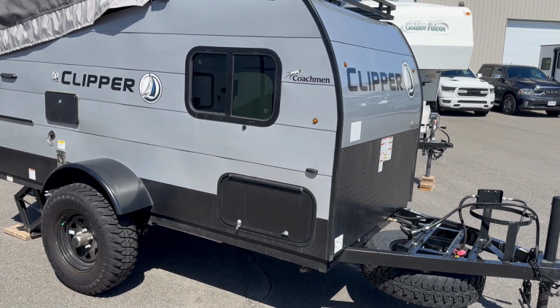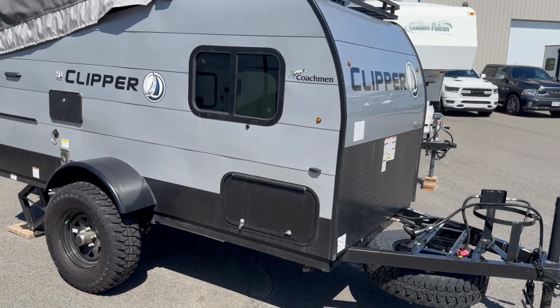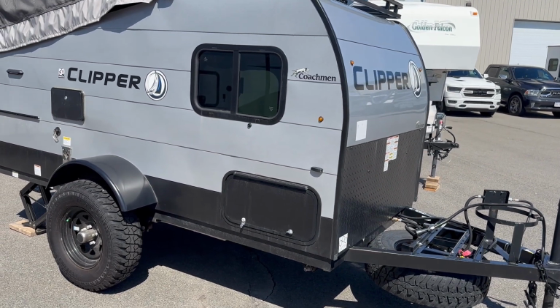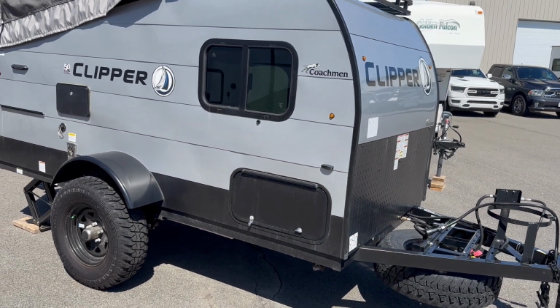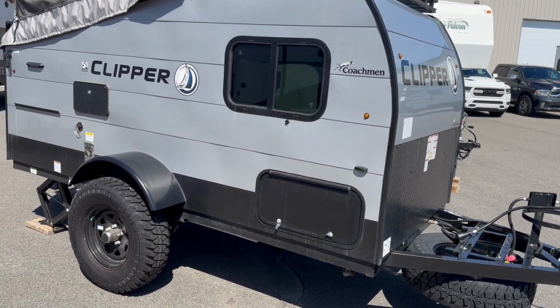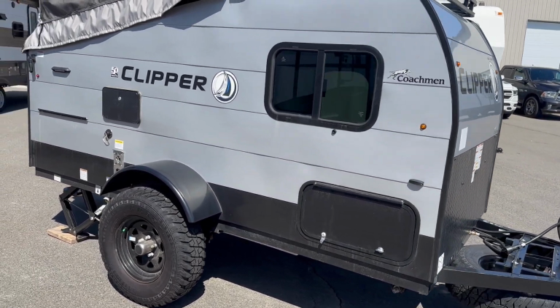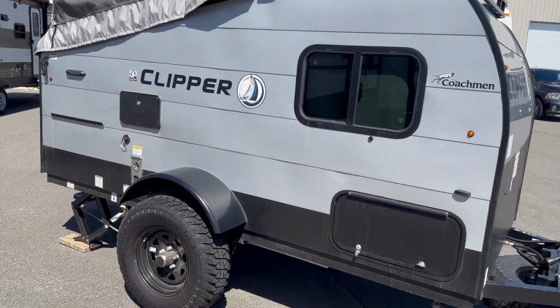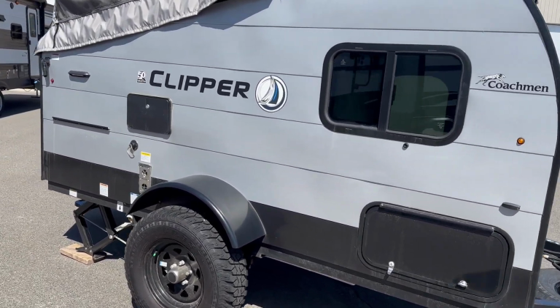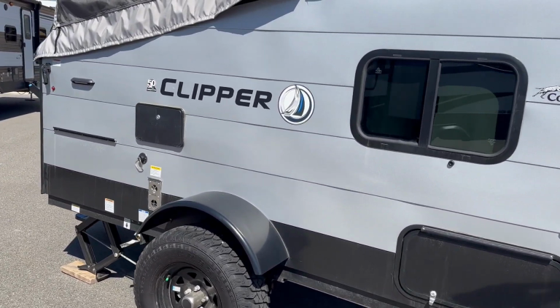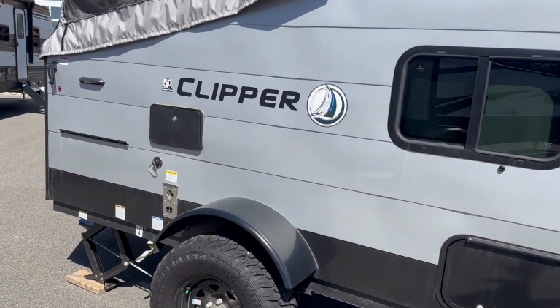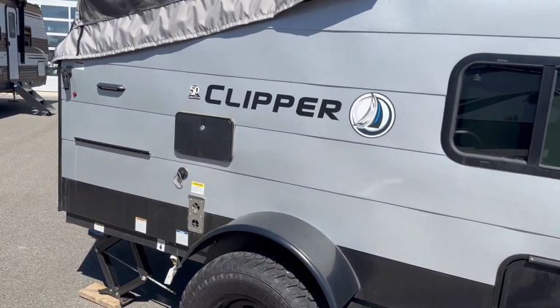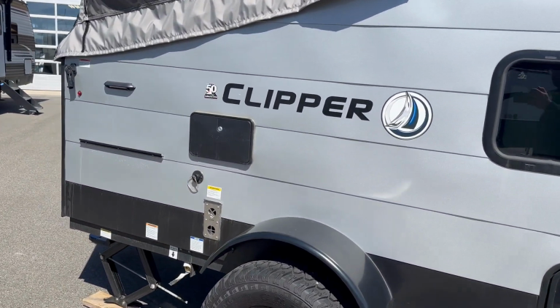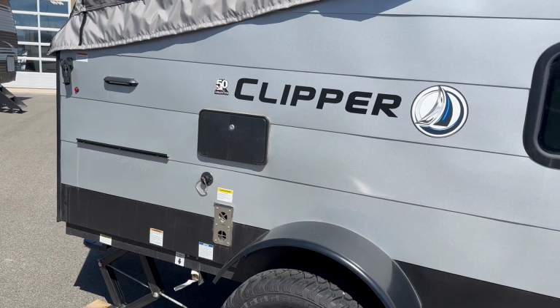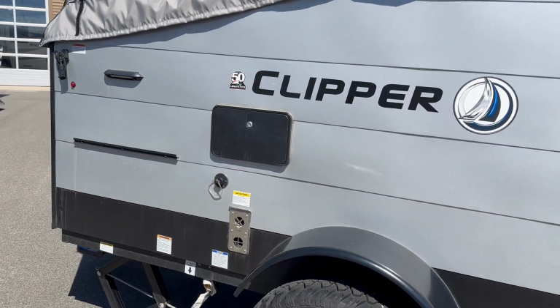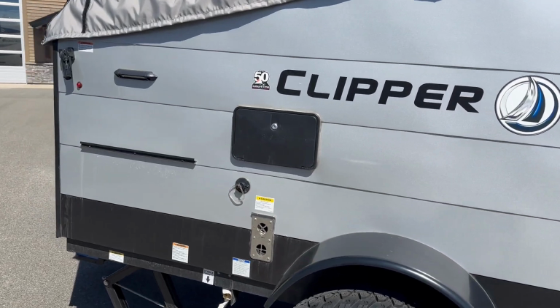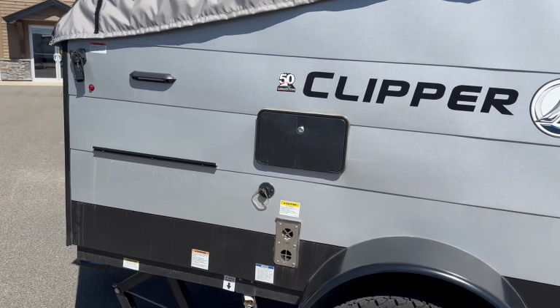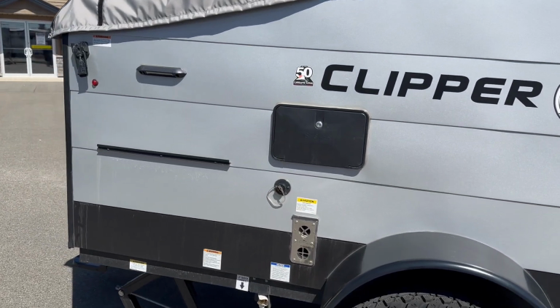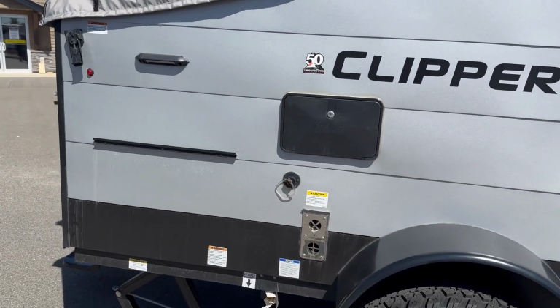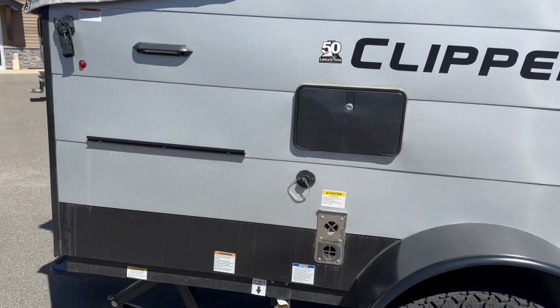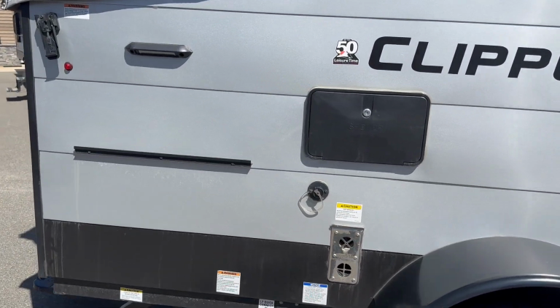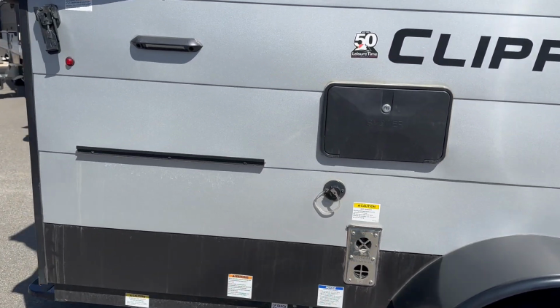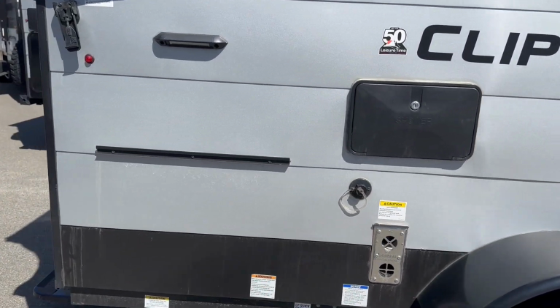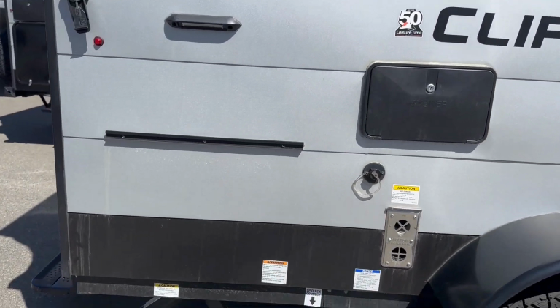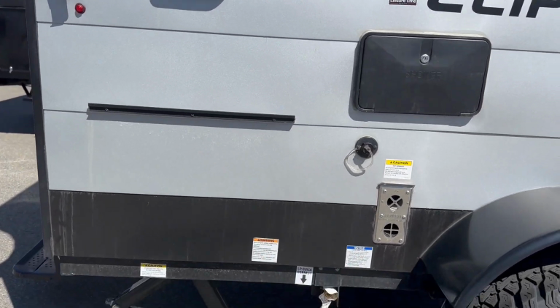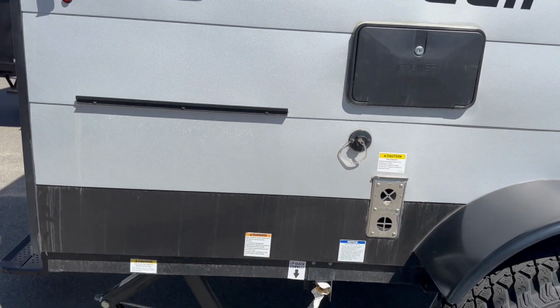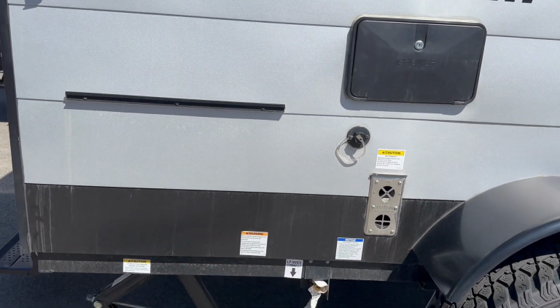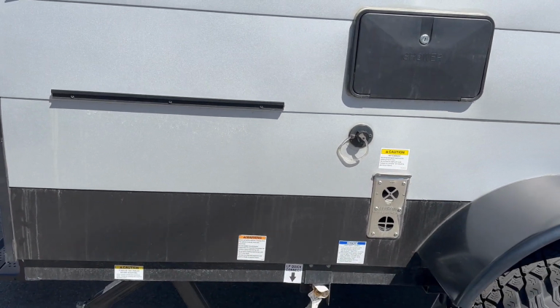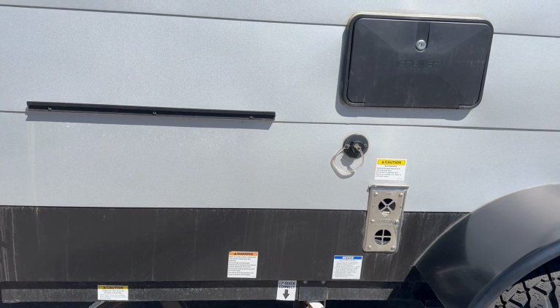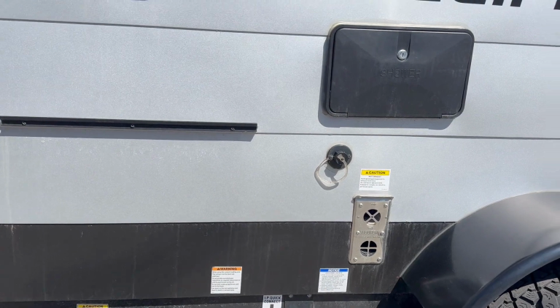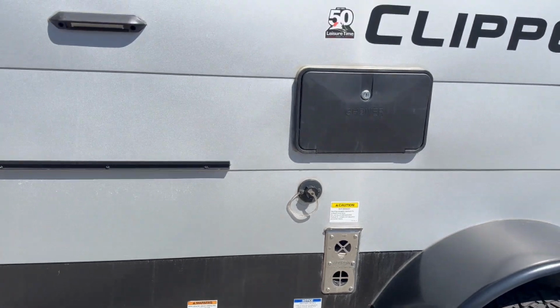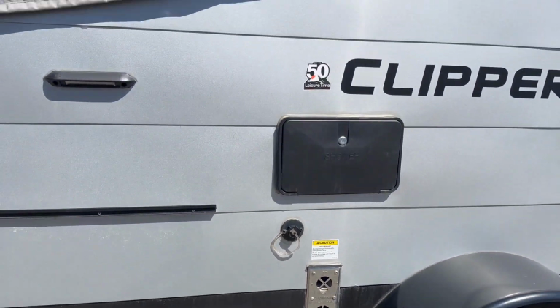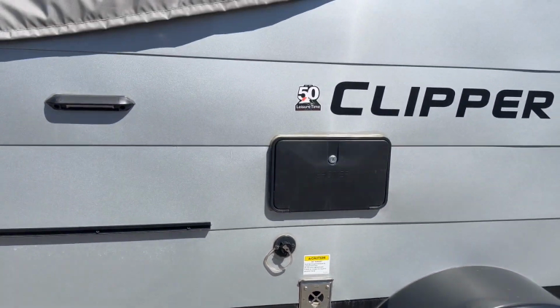You can tow this with just about anything. Lots of outside features on this one — you've got a little stair light on the outside, a spot to mount an exterior barbecue there with that metal strip, your LP quick connect down below, and an outdoor shower.